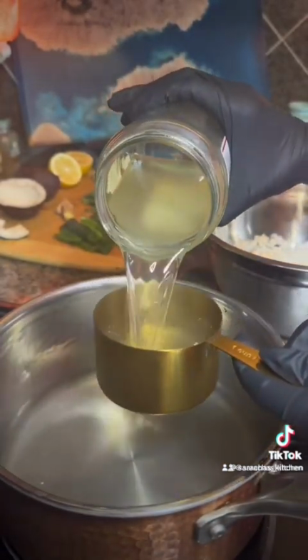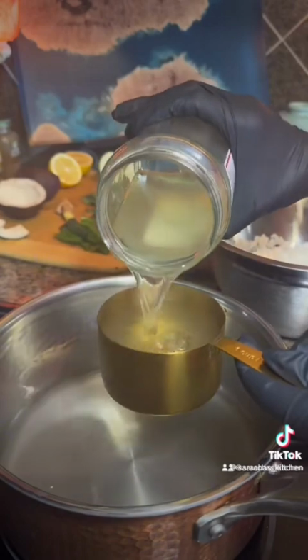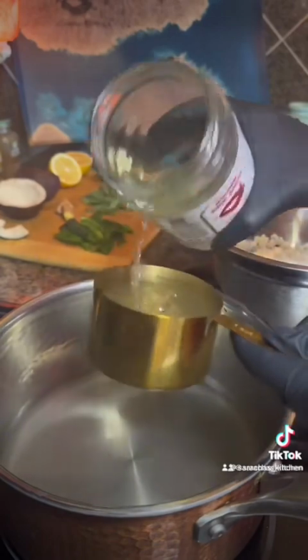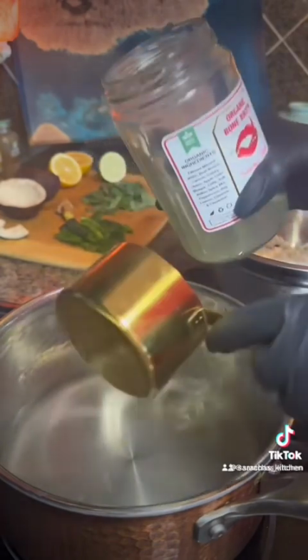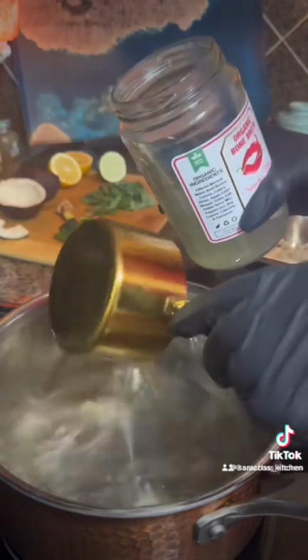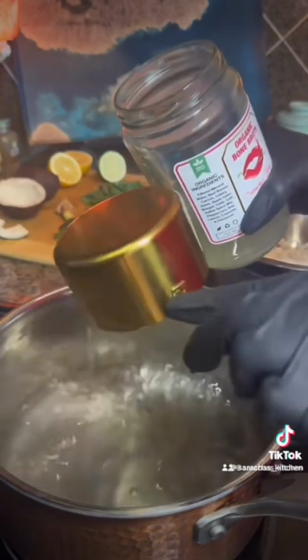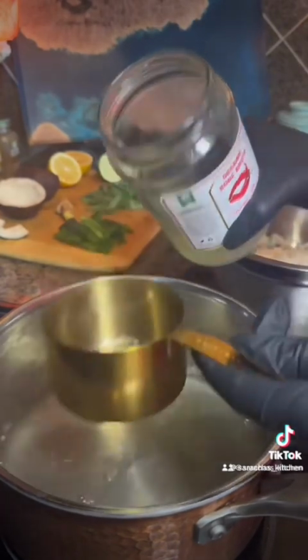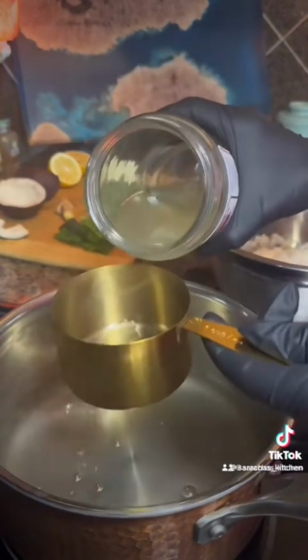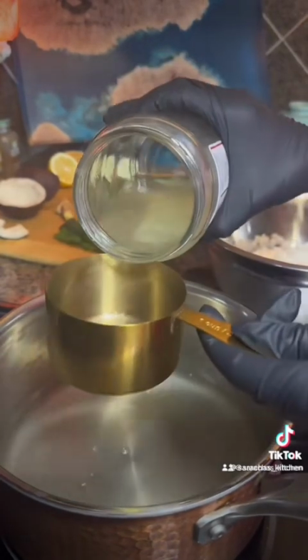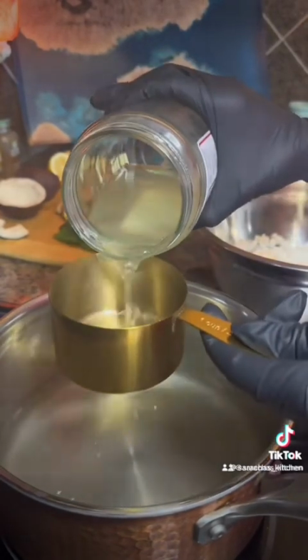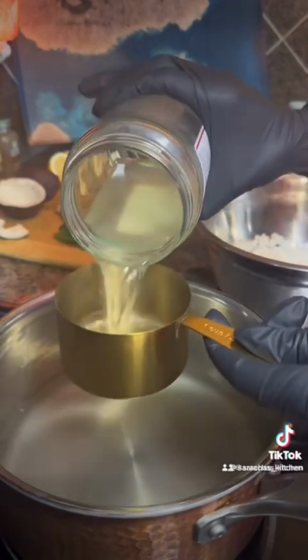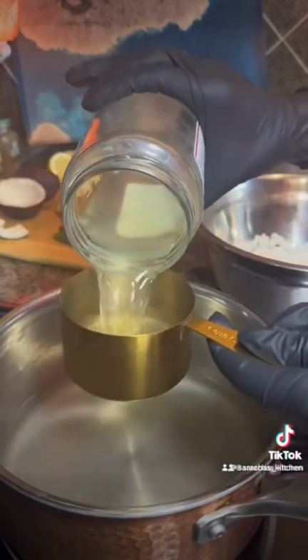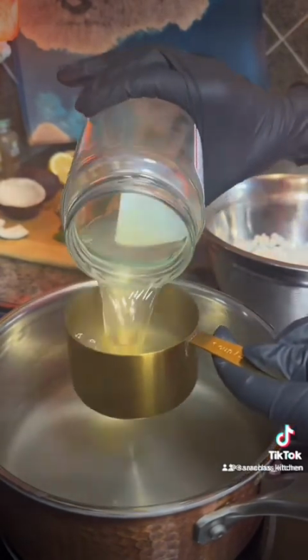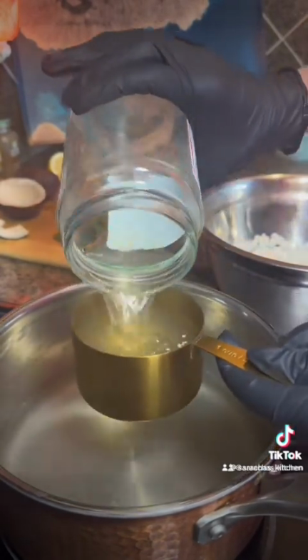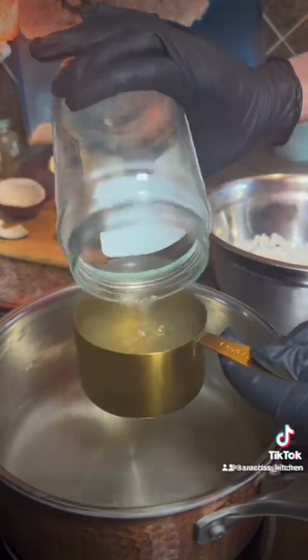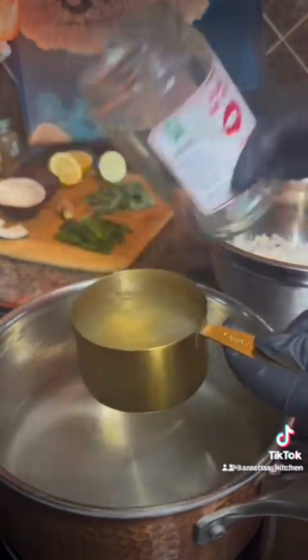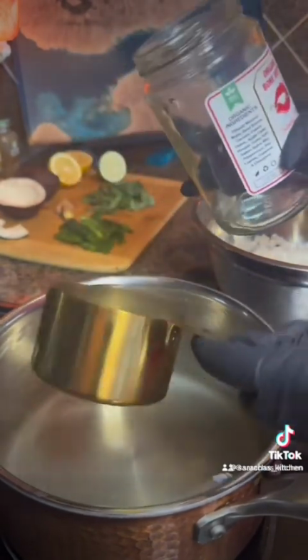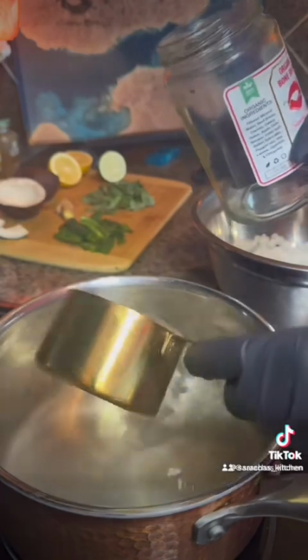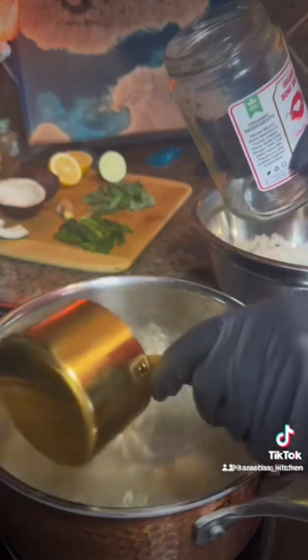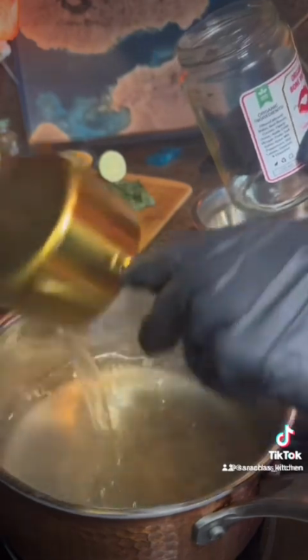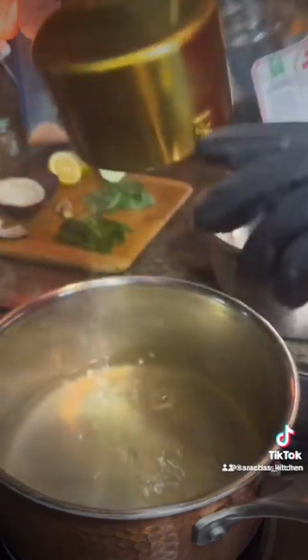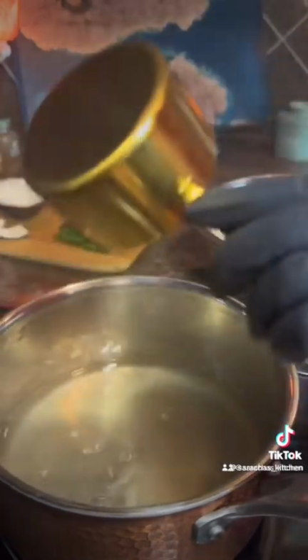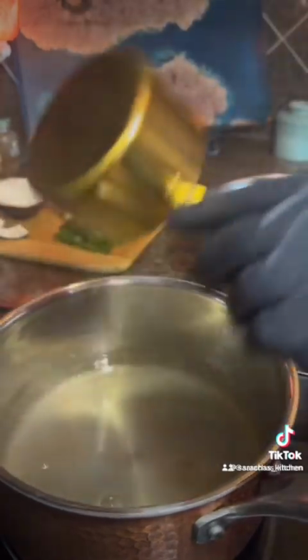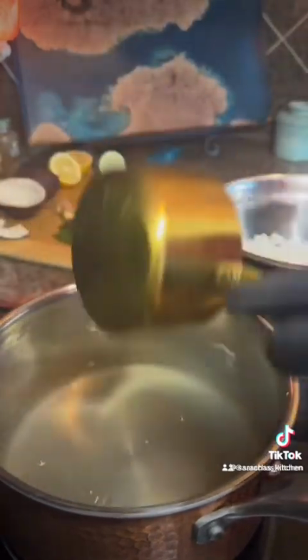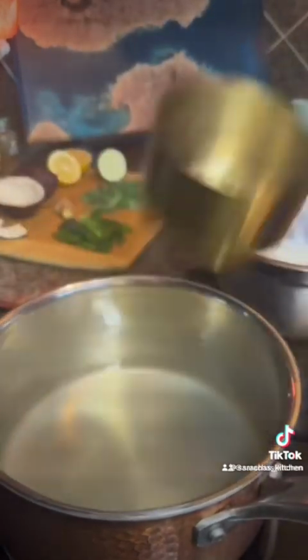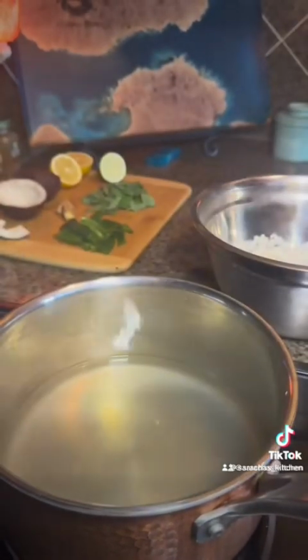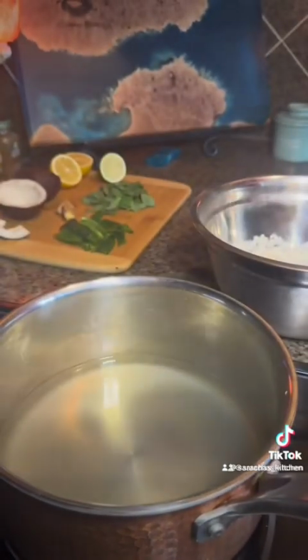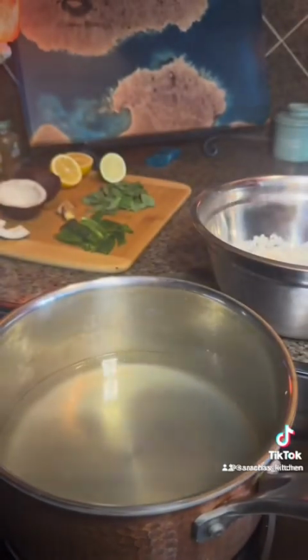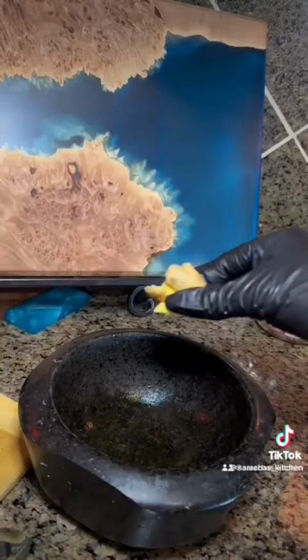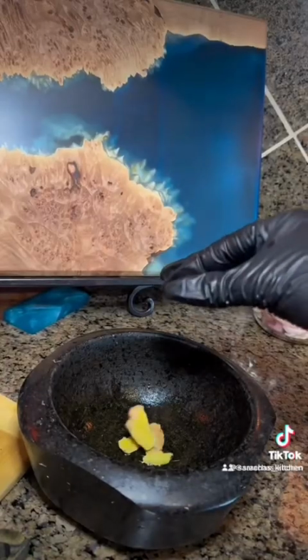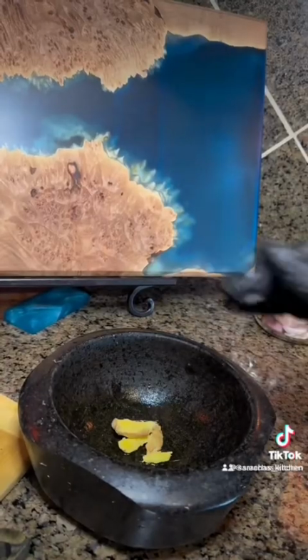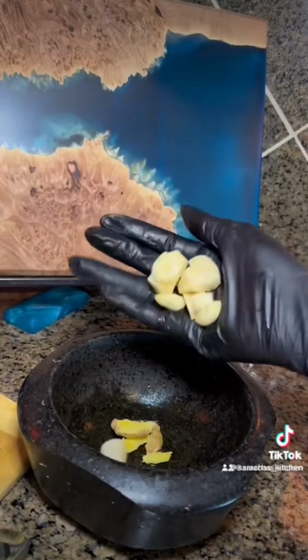I'm cooking the rice in Sriracha's Kitchen bone broth, which will be available on Amazon shortly. Just waiting a couple more days to get approved — I'm so excited for you guys to try it.